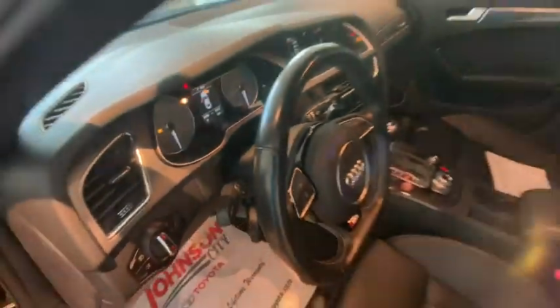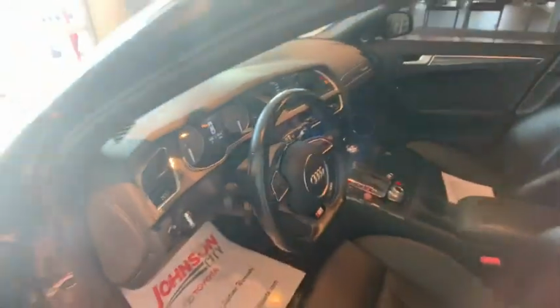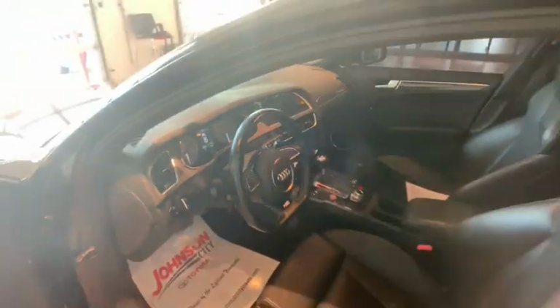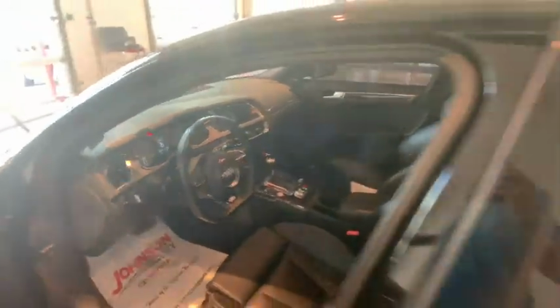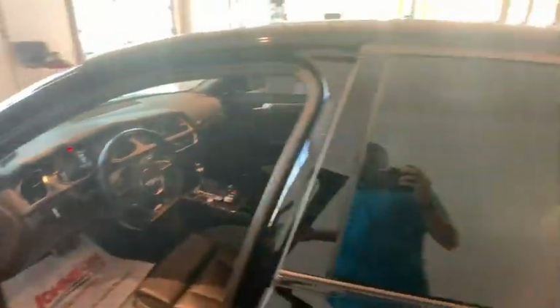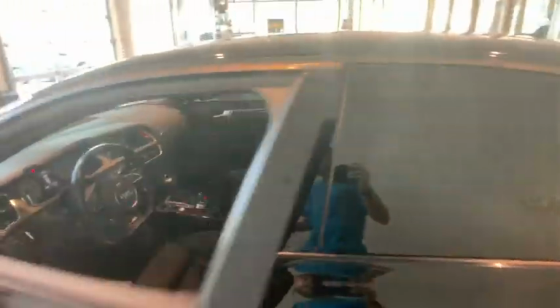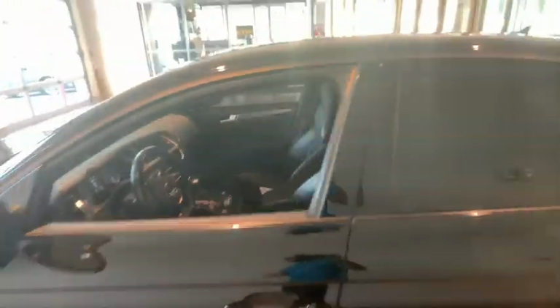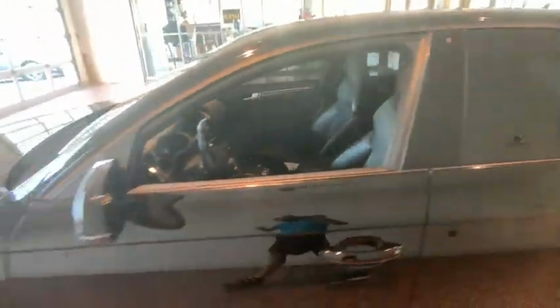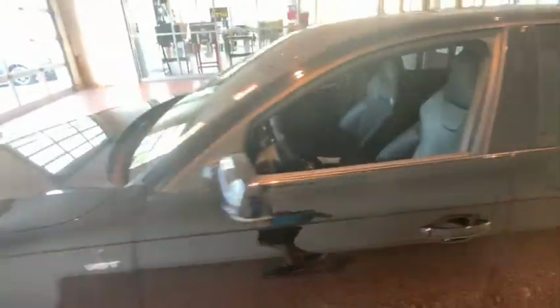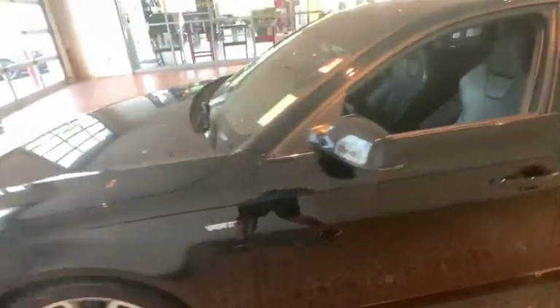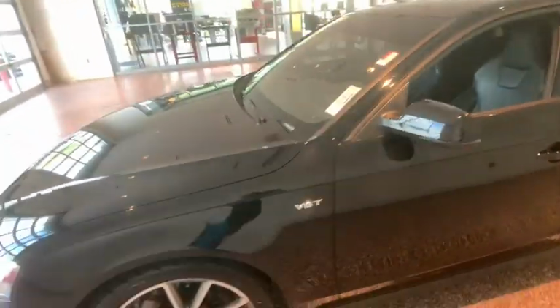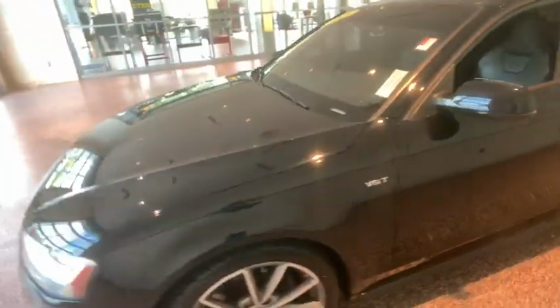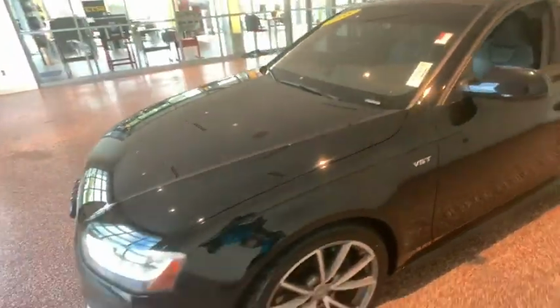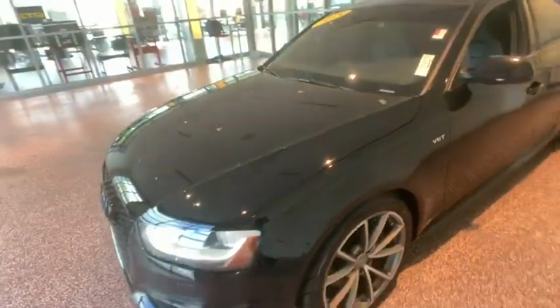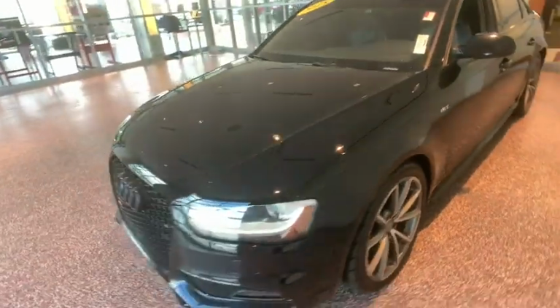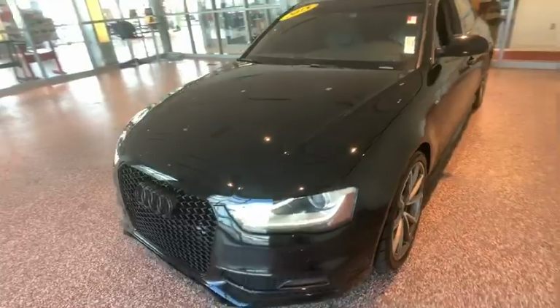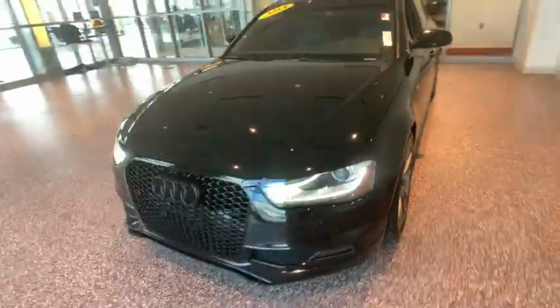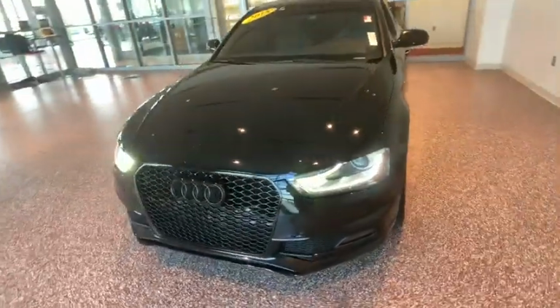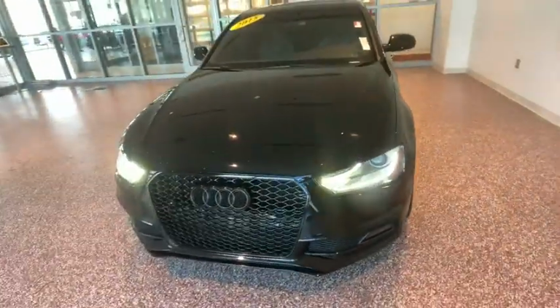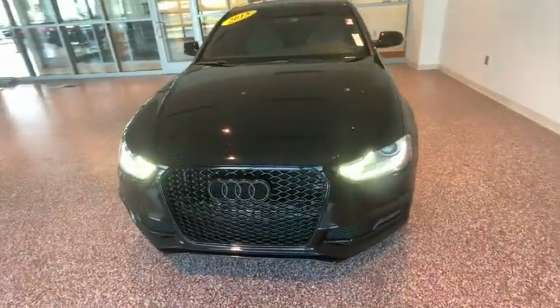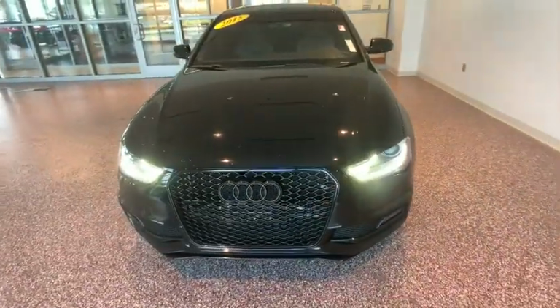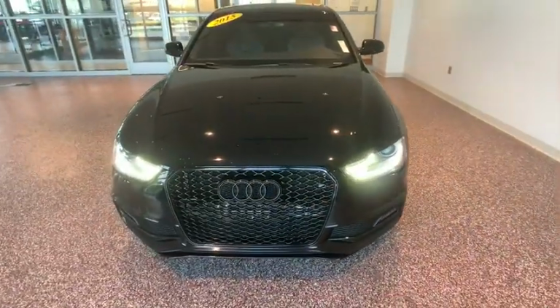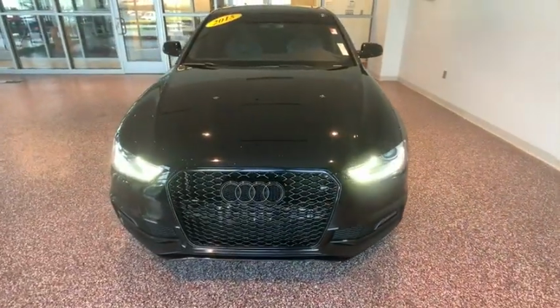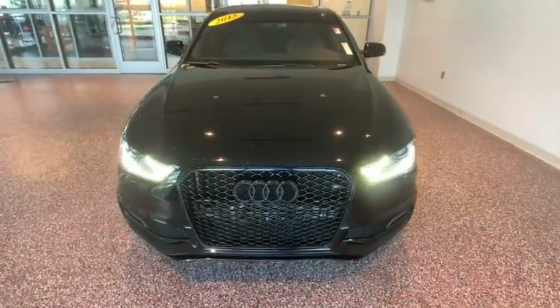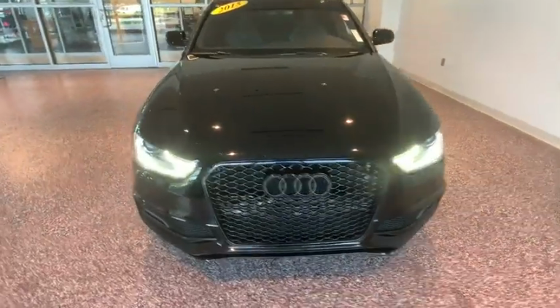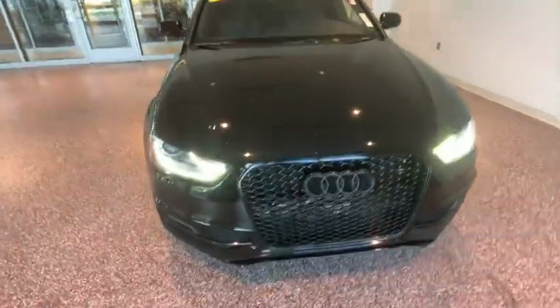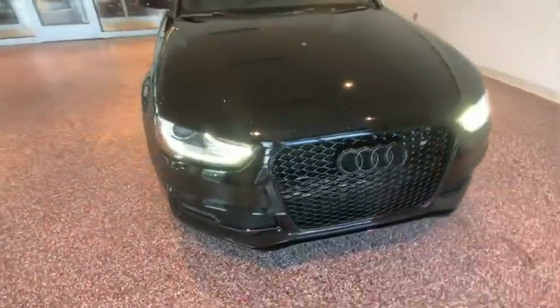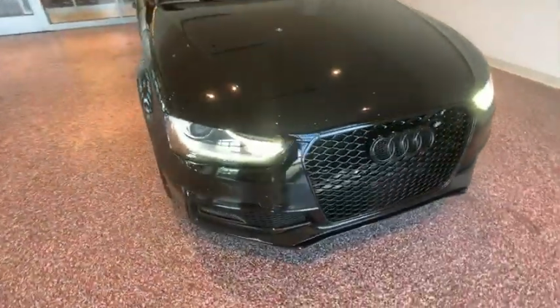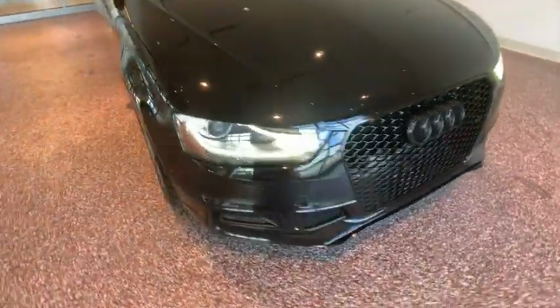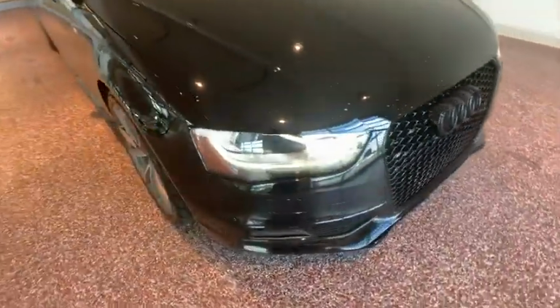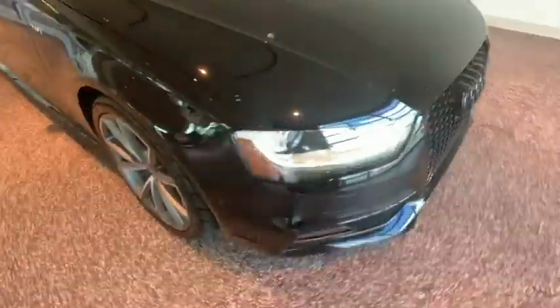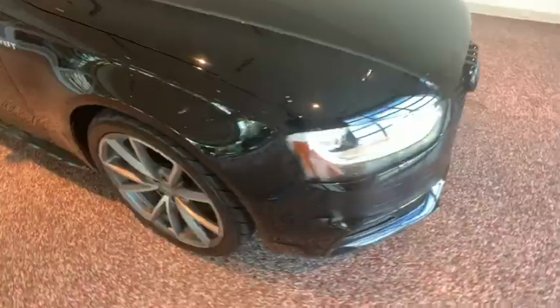Trip computer, heated front seats, security system, power locks. This vehicle offers reliability and good looks at a great price. So come in and take a test drive today.